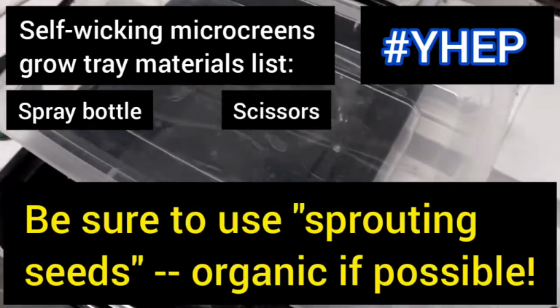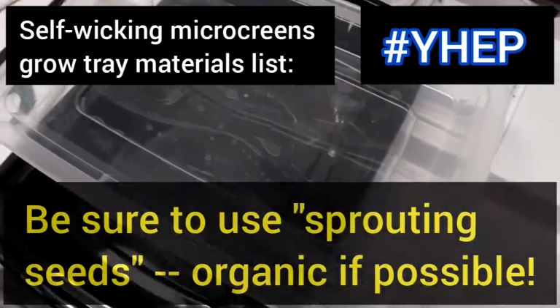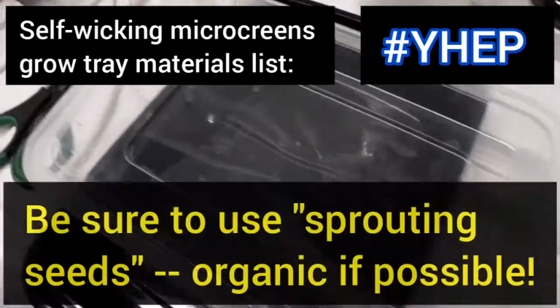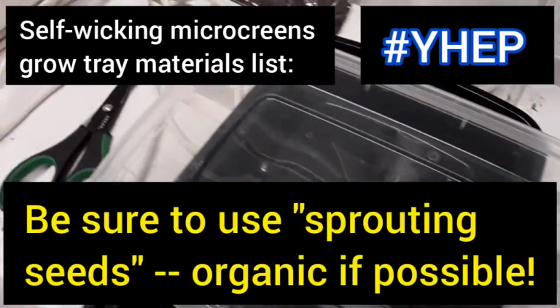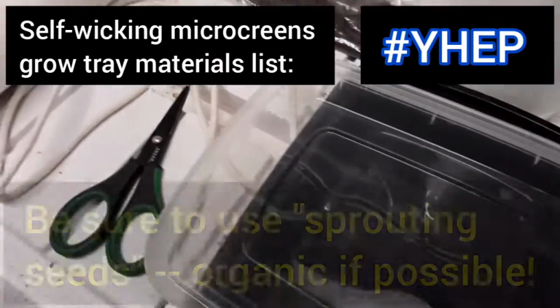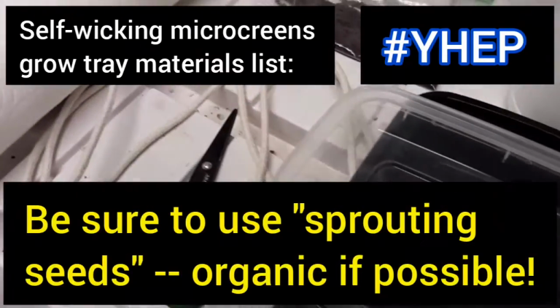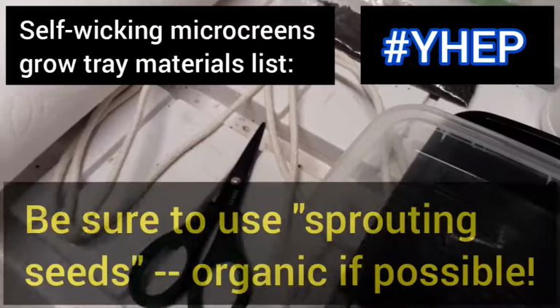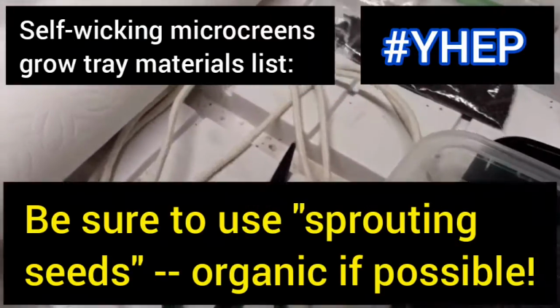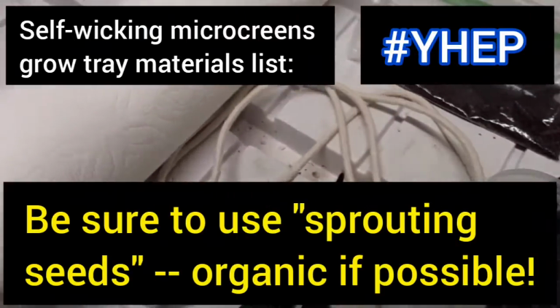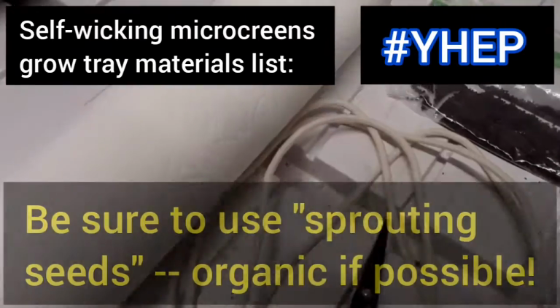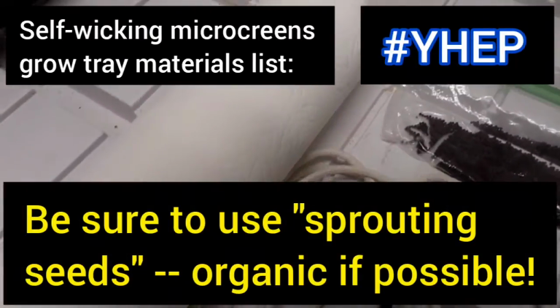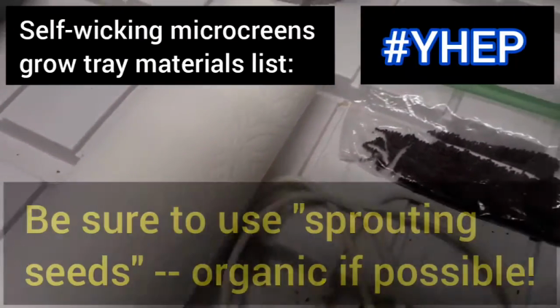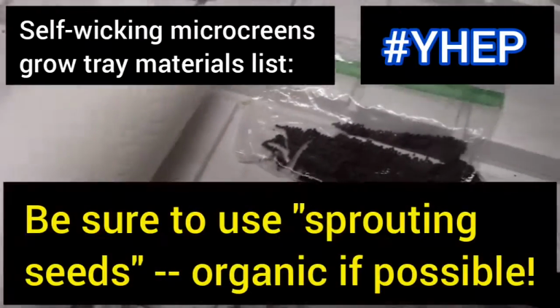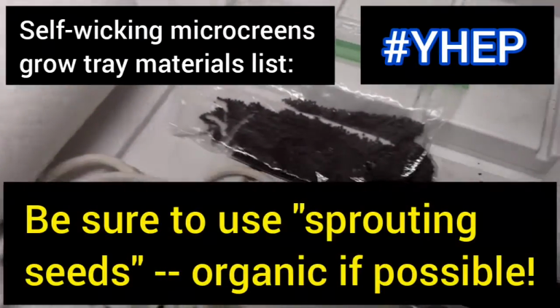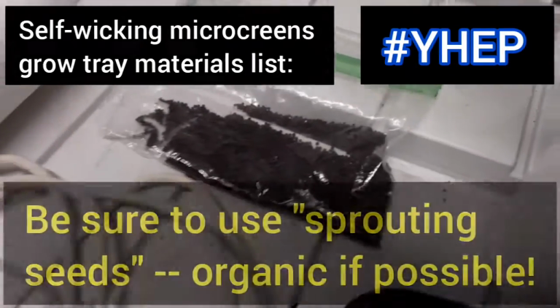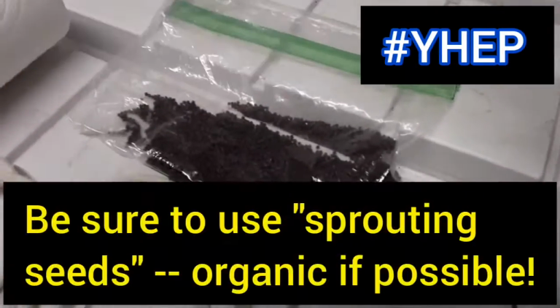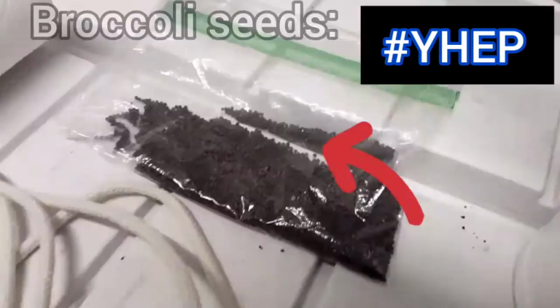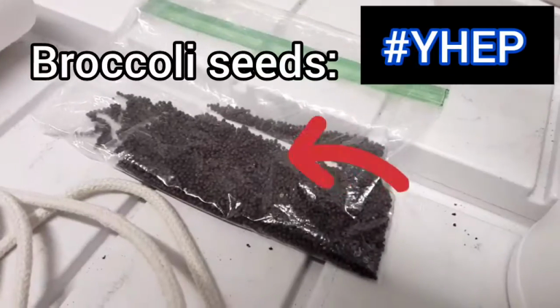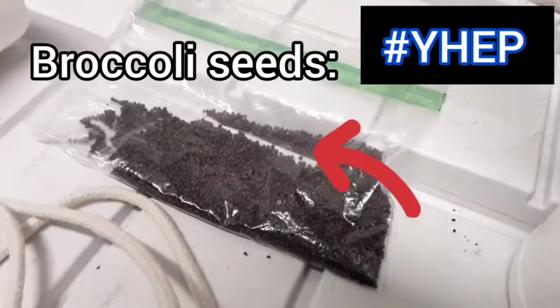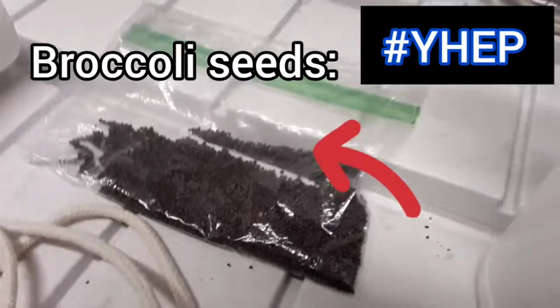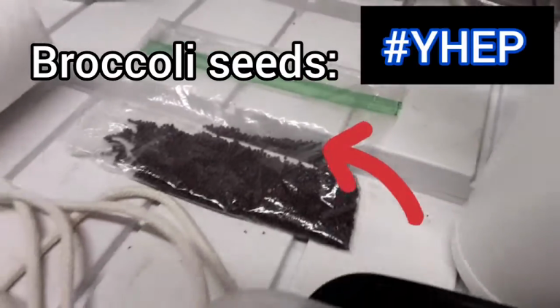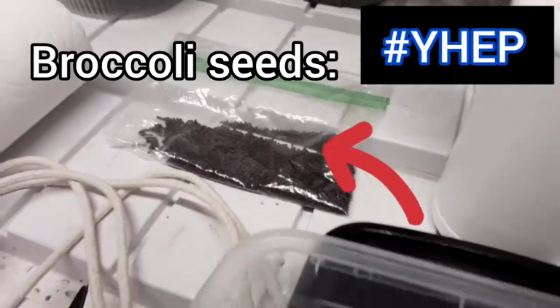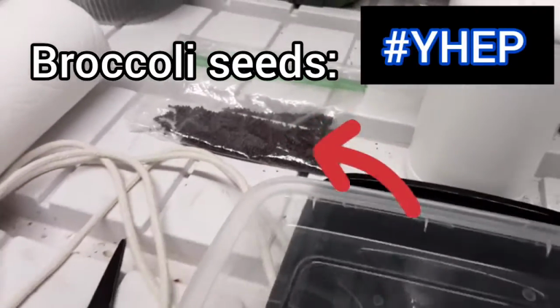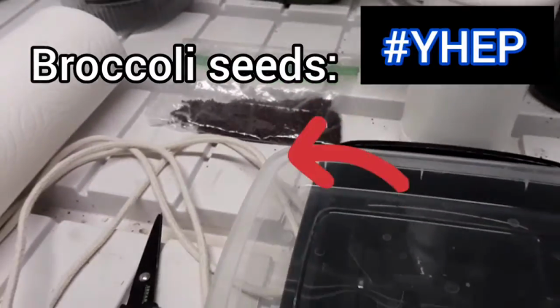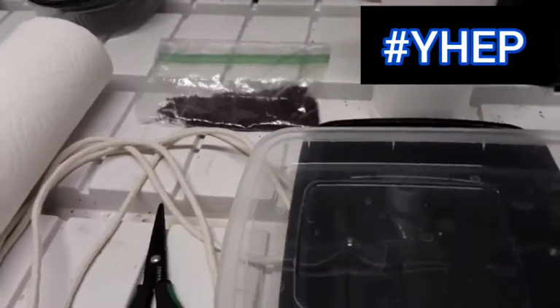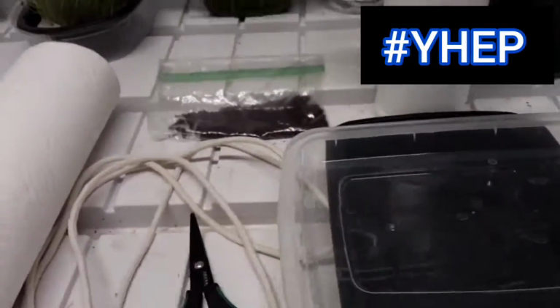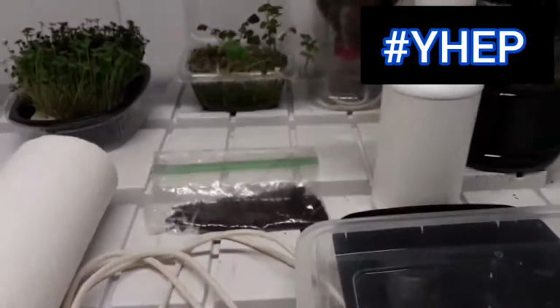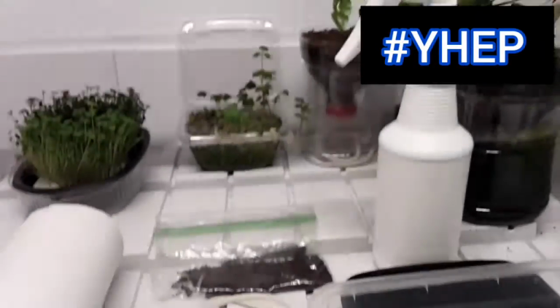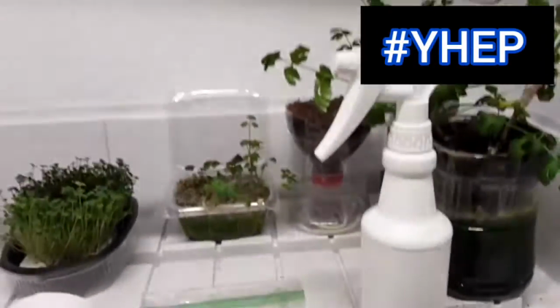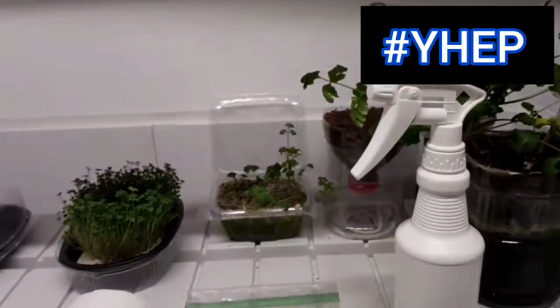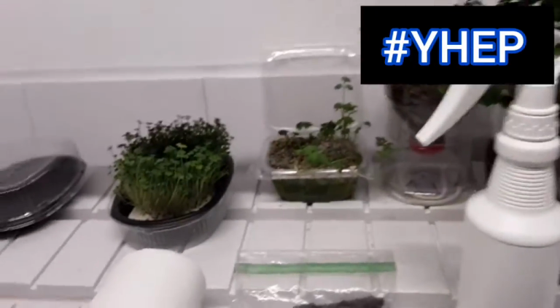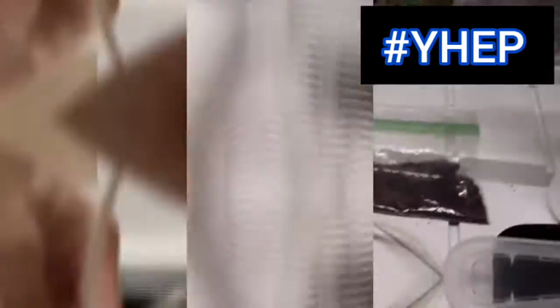We will use sprouting seeds because they usually have a higher germination or sprouting rate, which reduces mold growth on the unsprouted seeds. You can also leave out the cord and just use paper towels, although you will need to watch your microgreens more closely to make sure that they don't dry out.